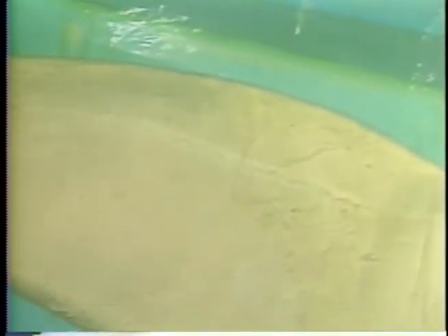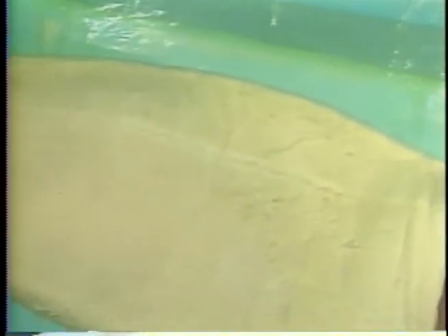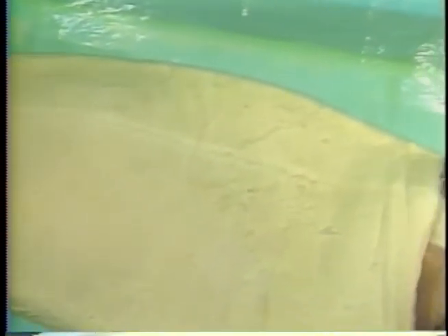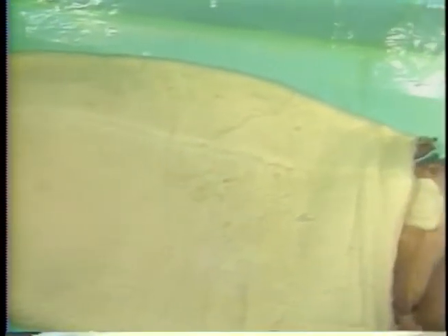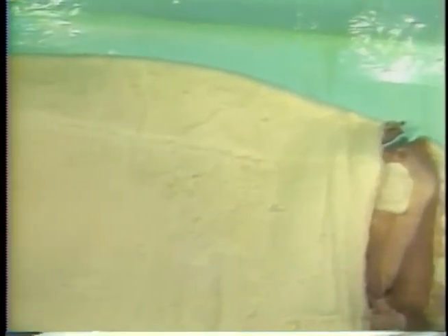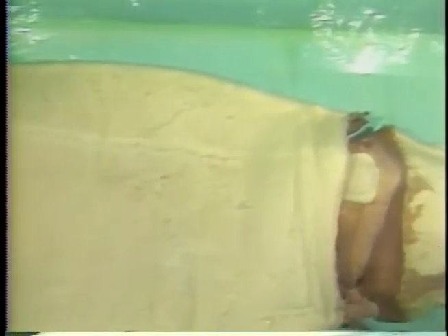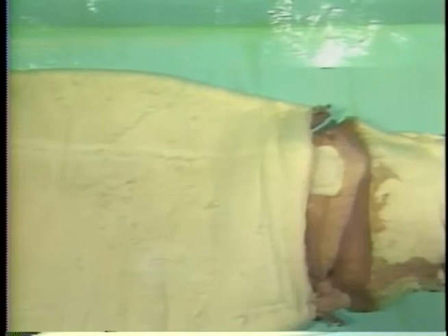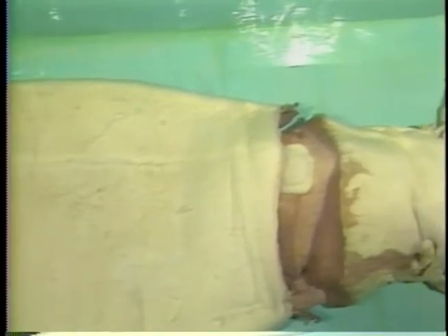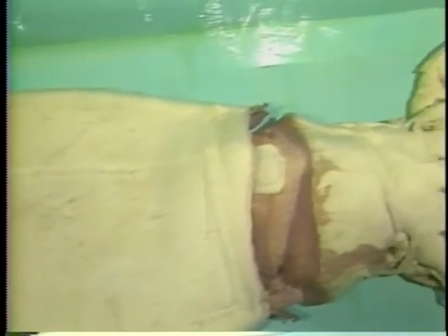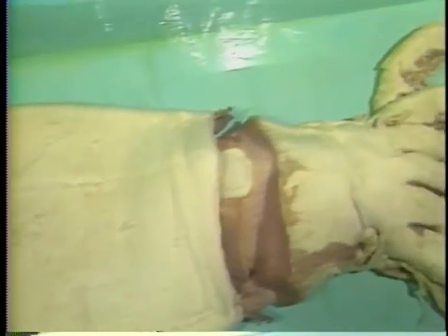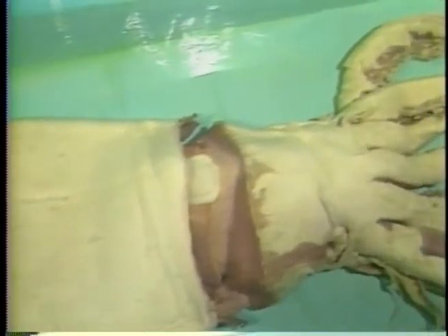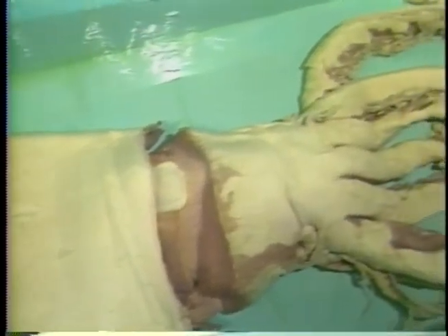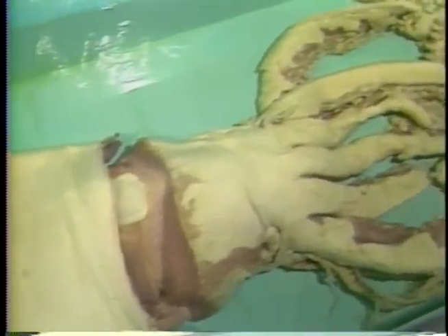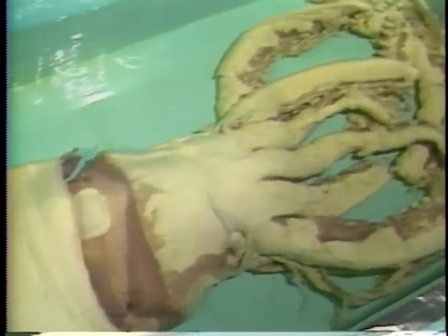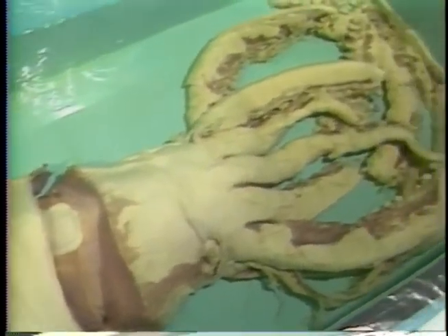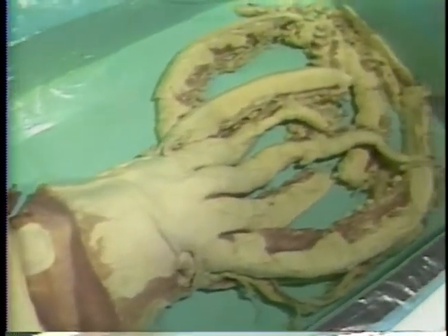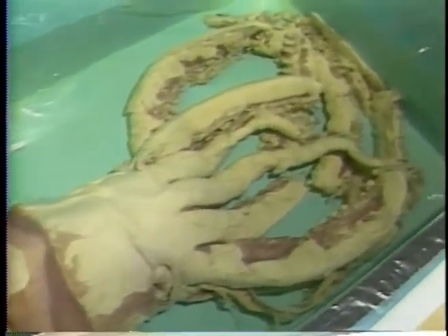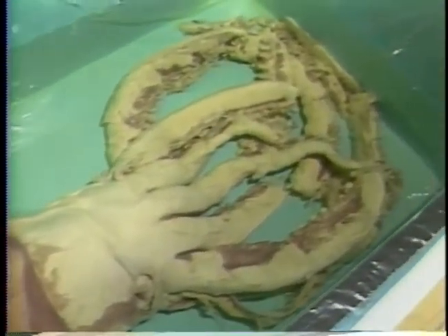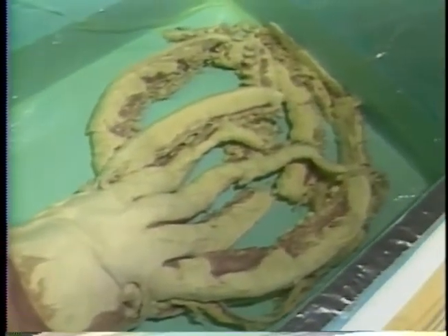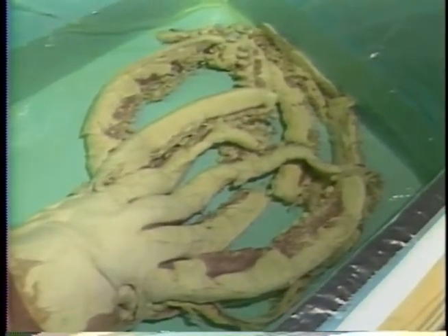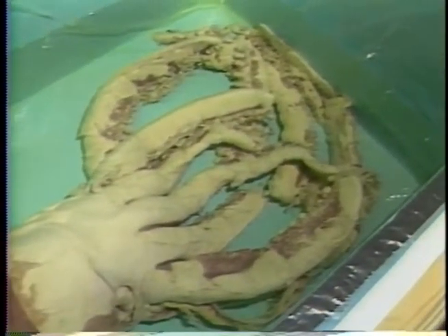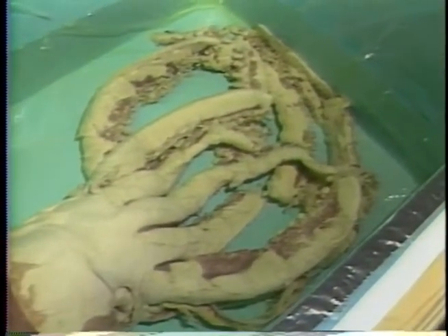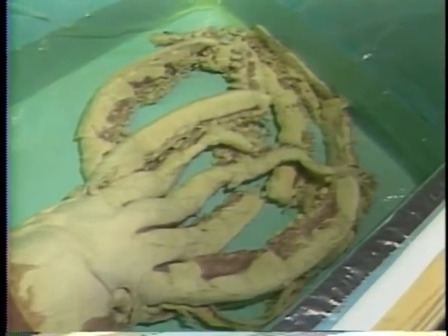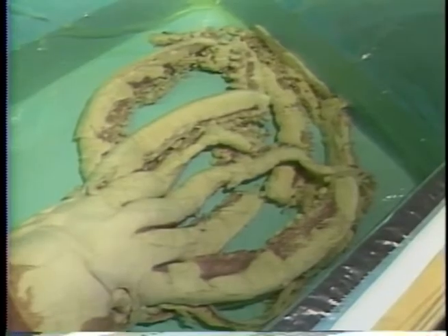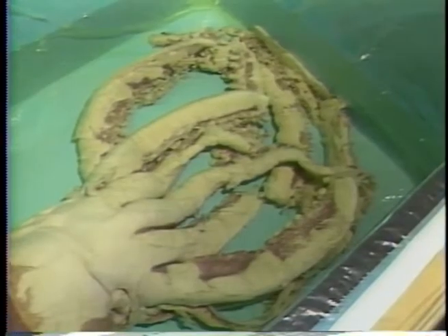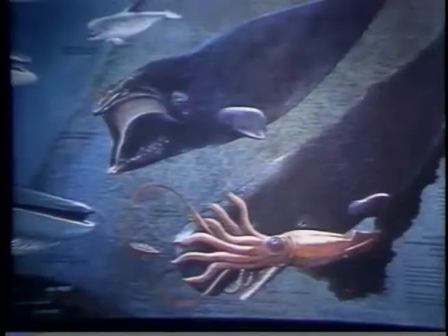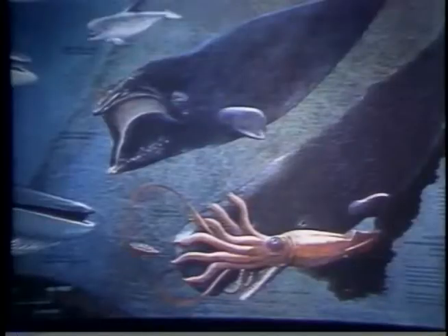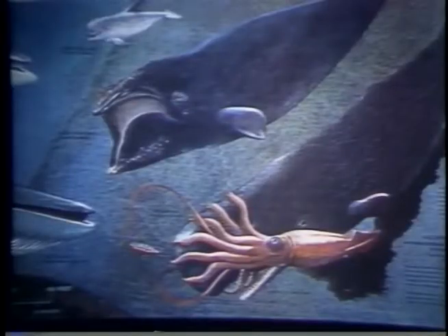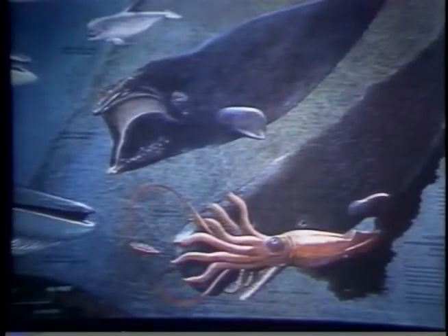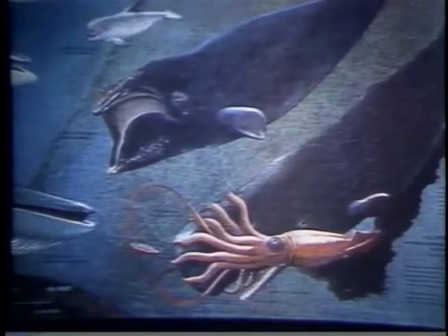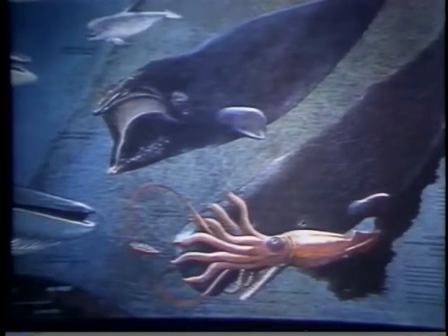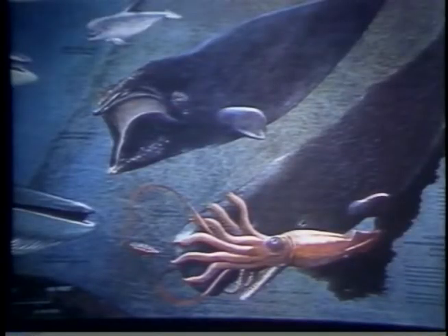When he was alive, this fellow measured 30 feet and weighed 450 pounds, but that's only half grown for a giant squid.